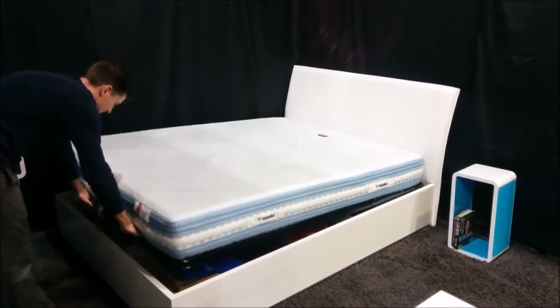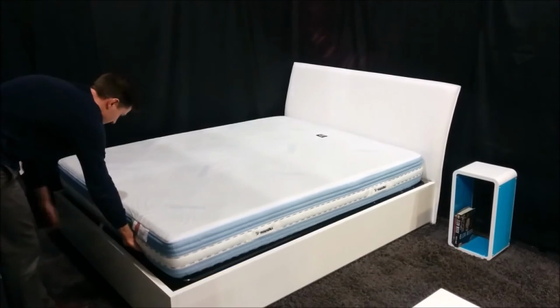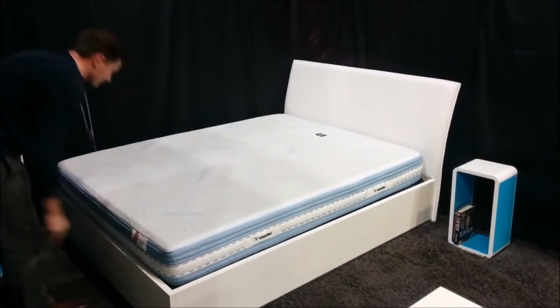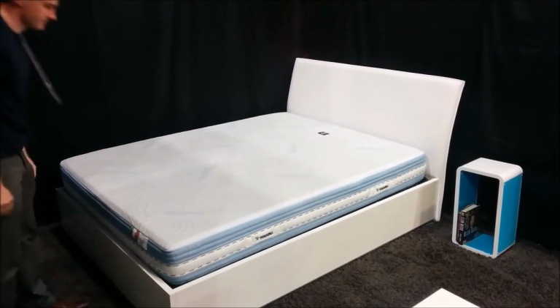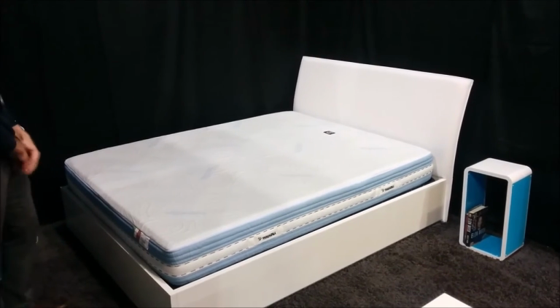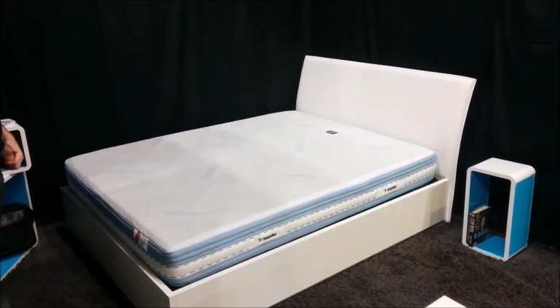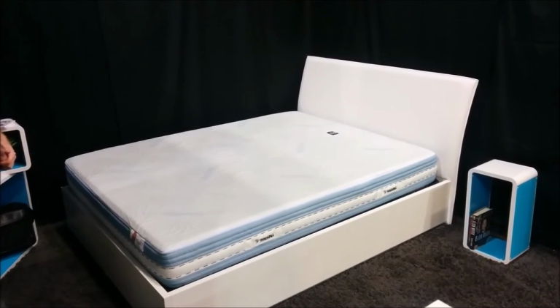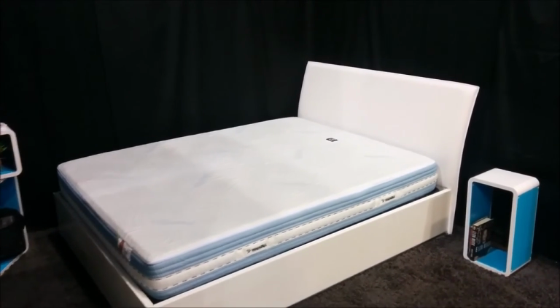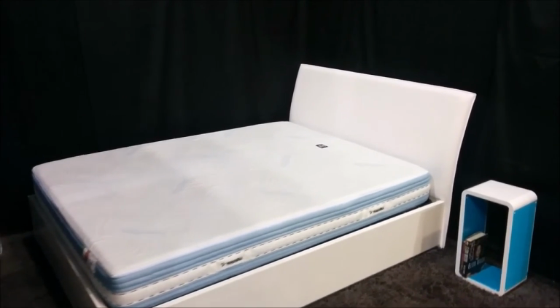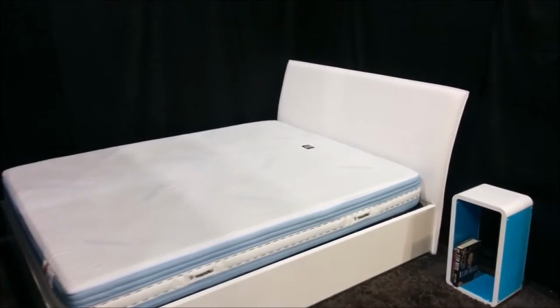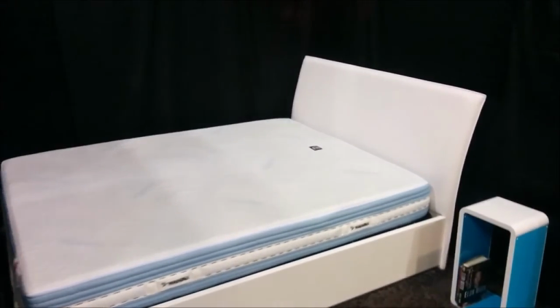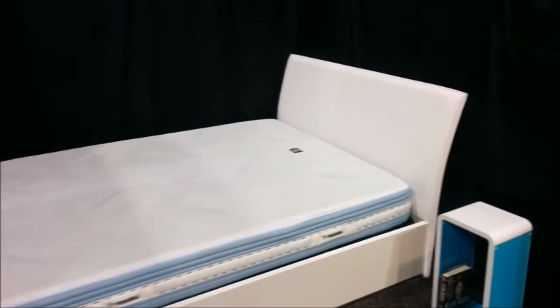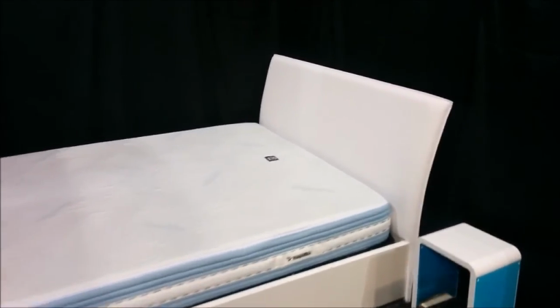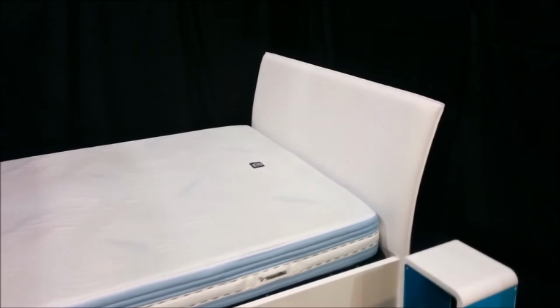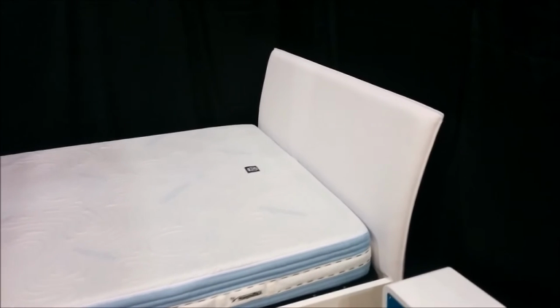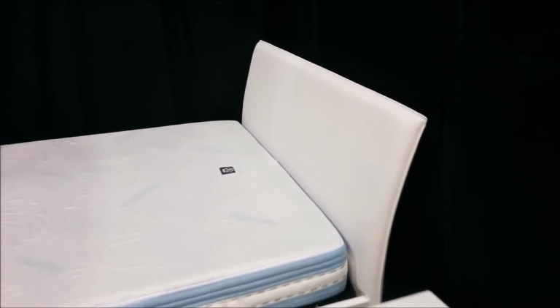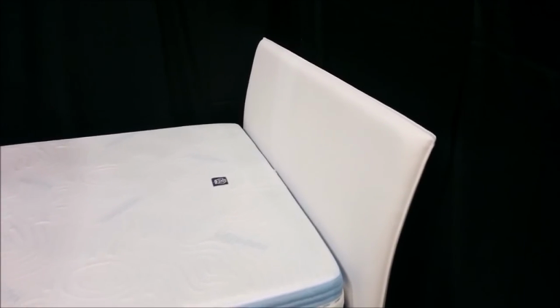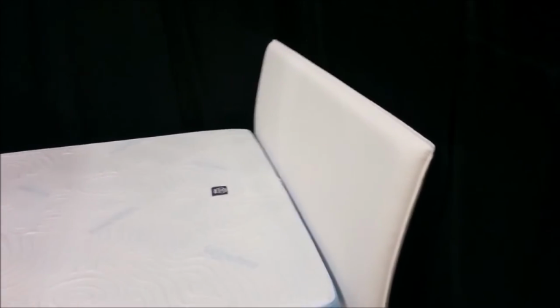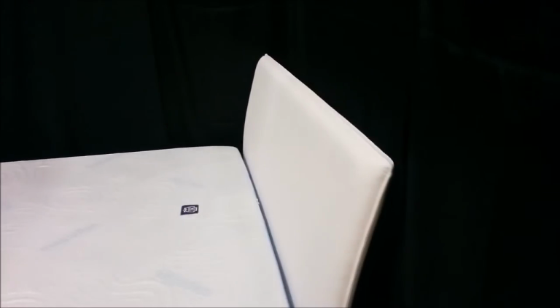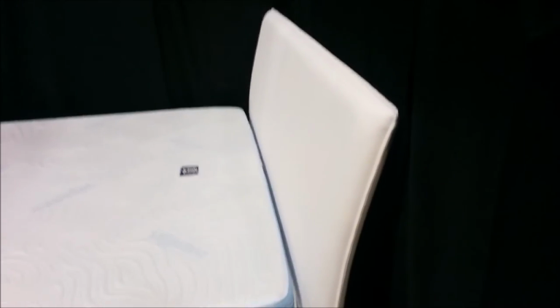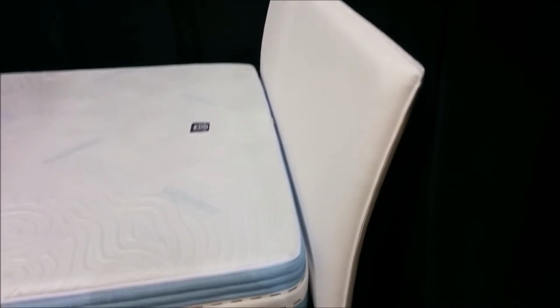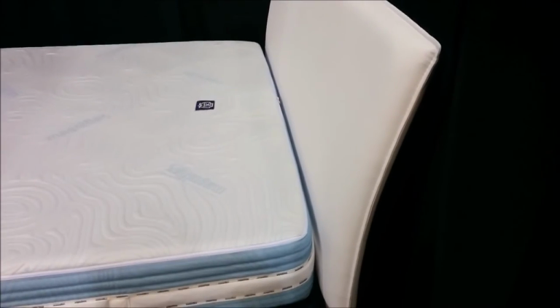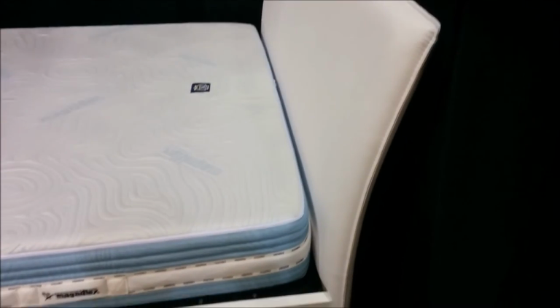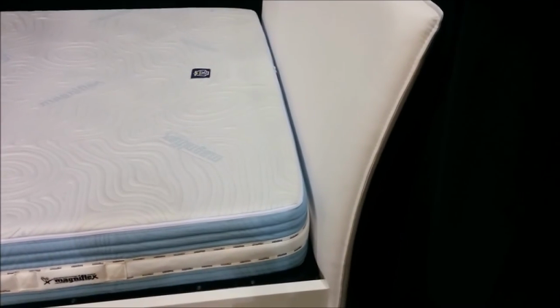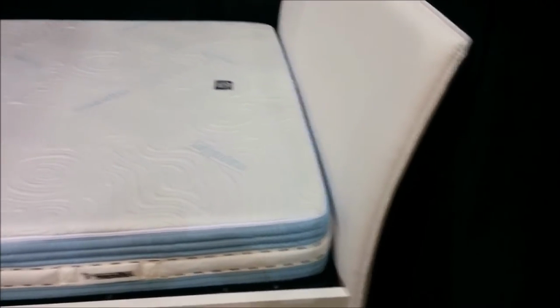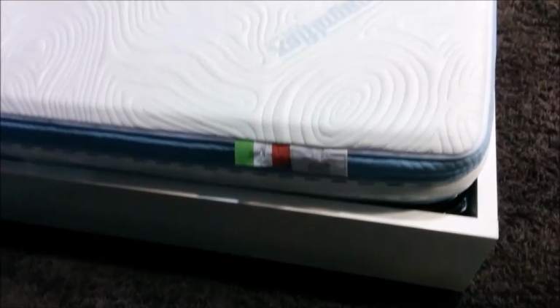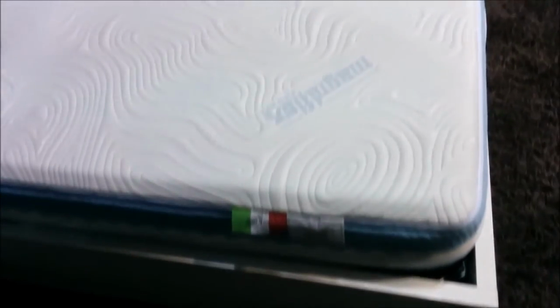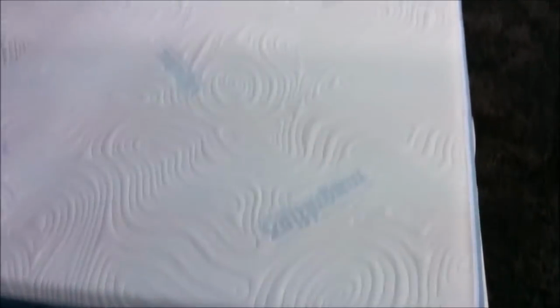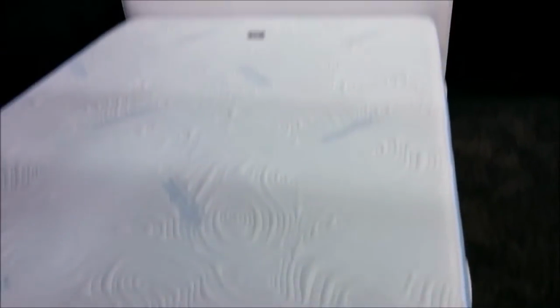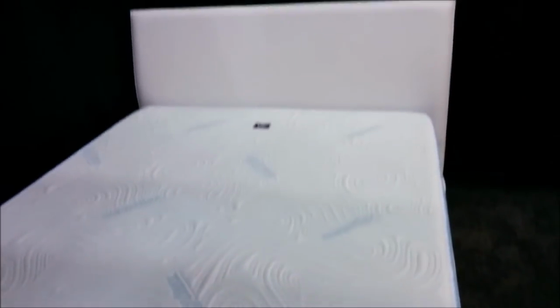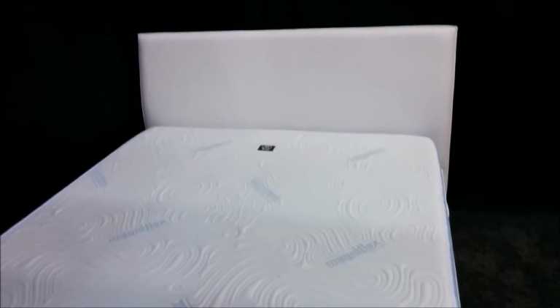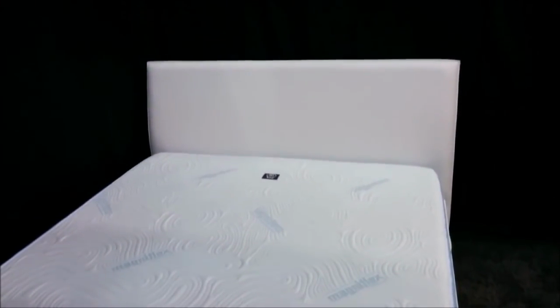The soft, curved Italian leather headboard finishes the bed off with its striking style. The lift system allows for easy access to the large storage area inside the bed, even in a small space where an old-fashioned drawer bed cannot open.